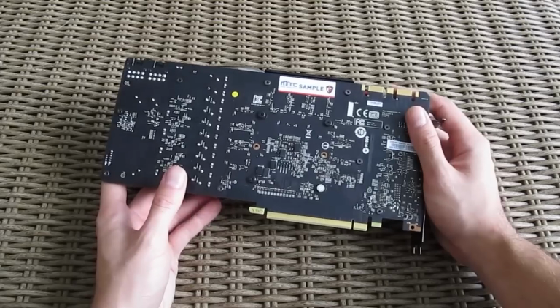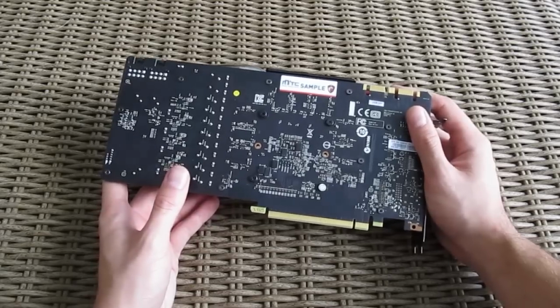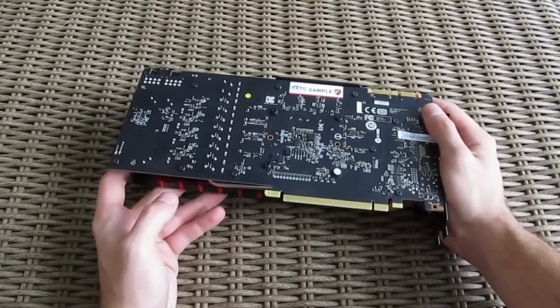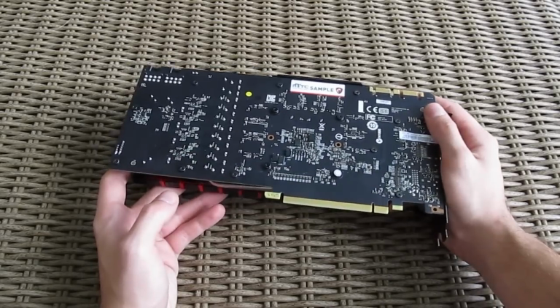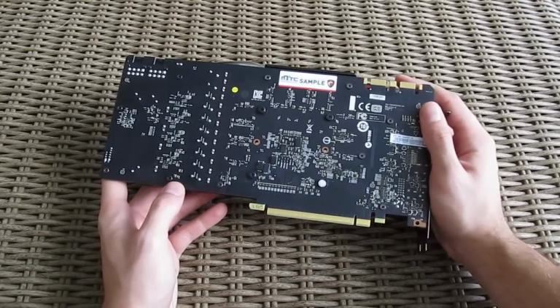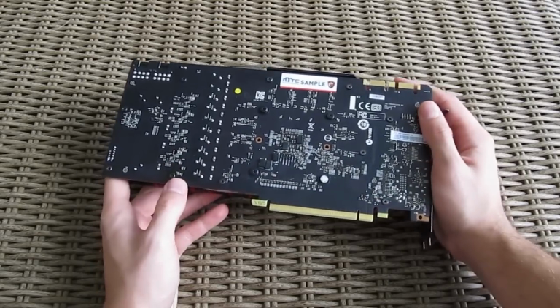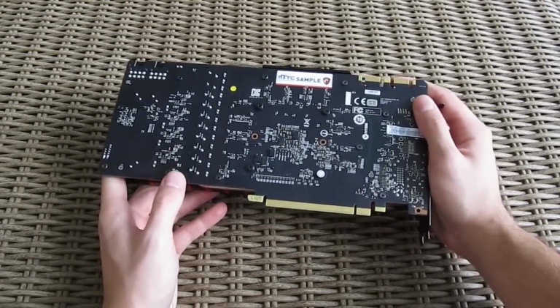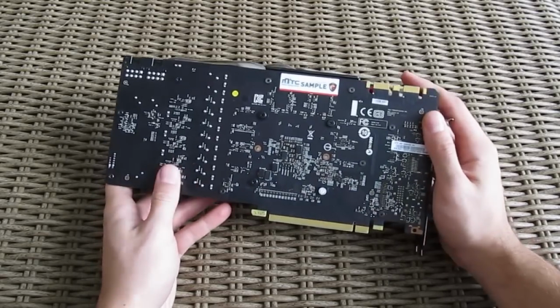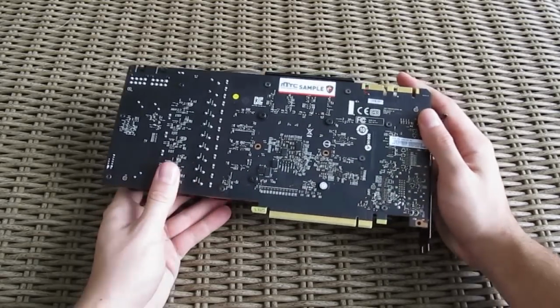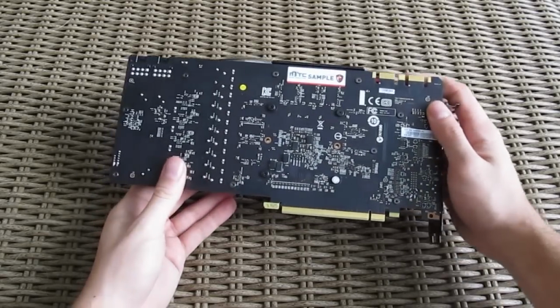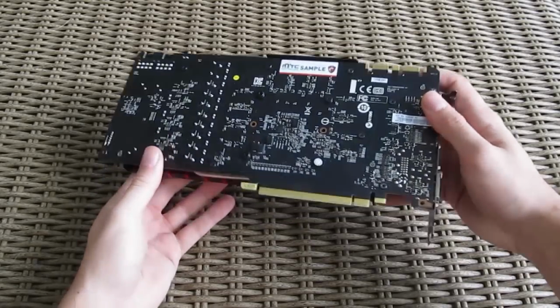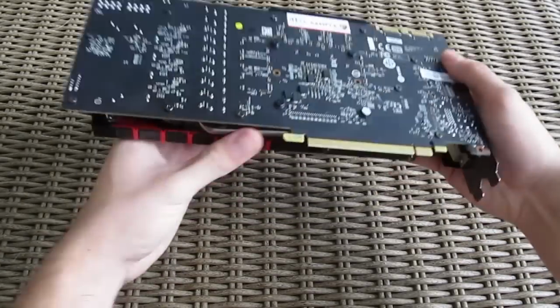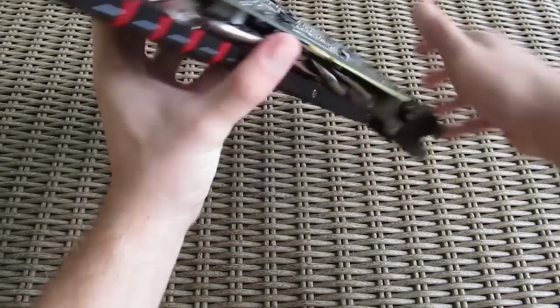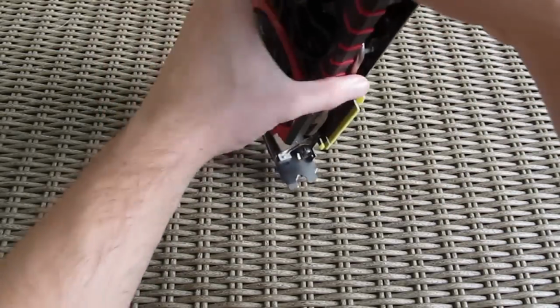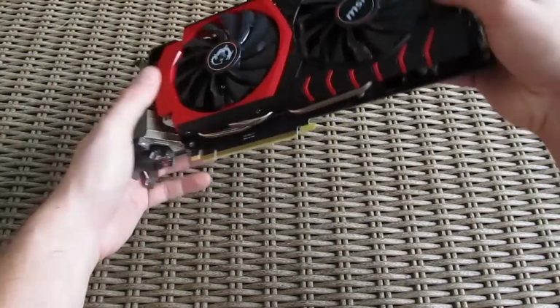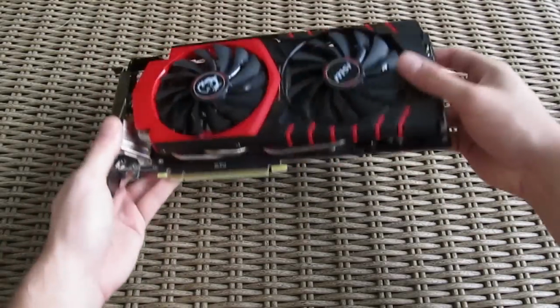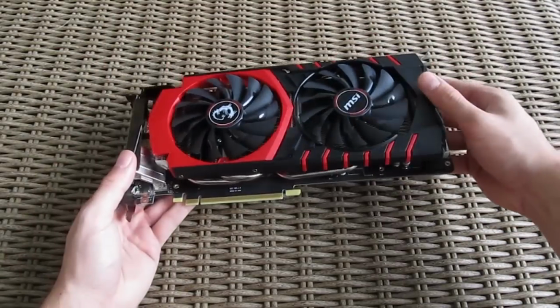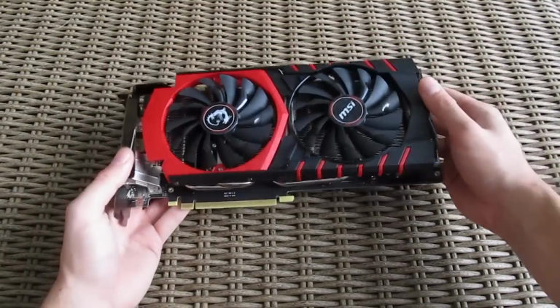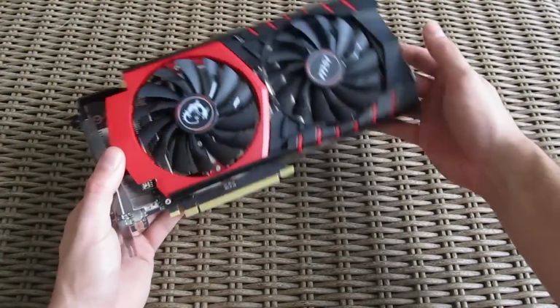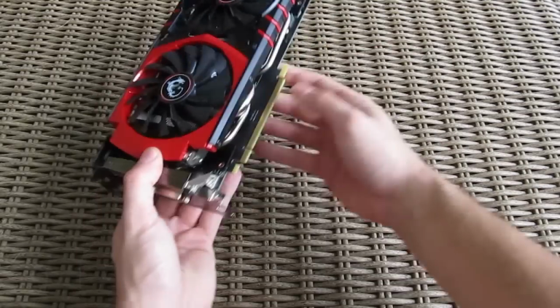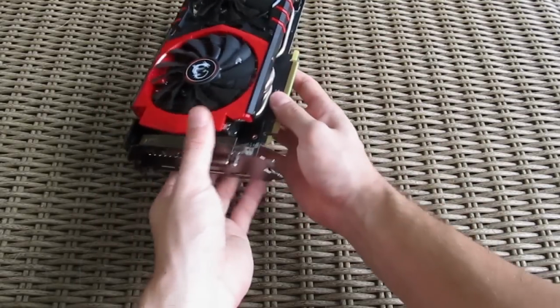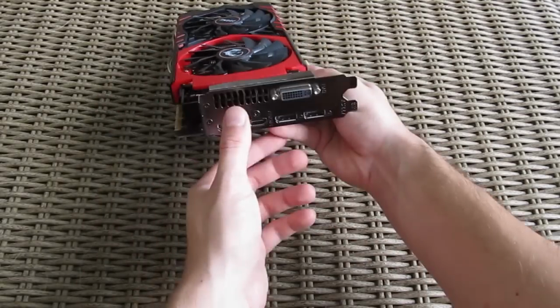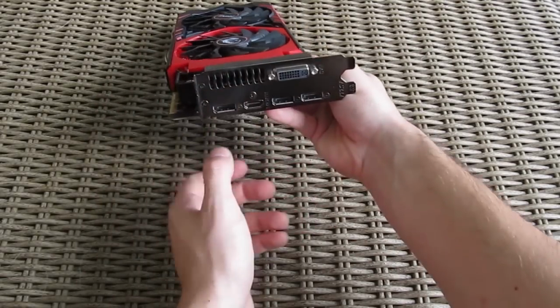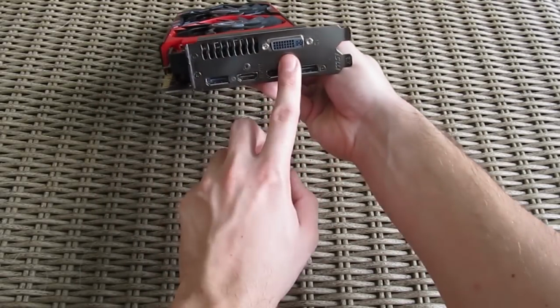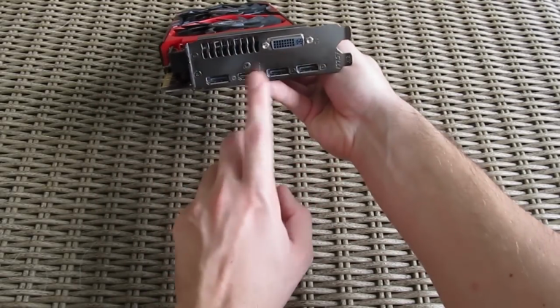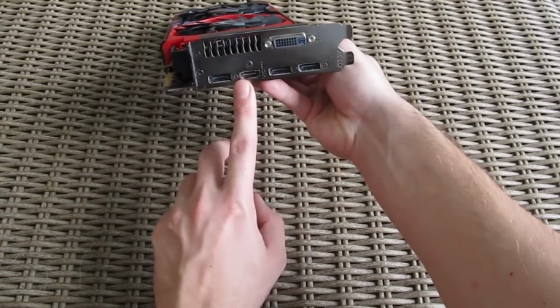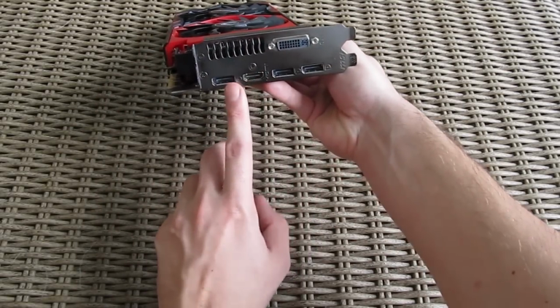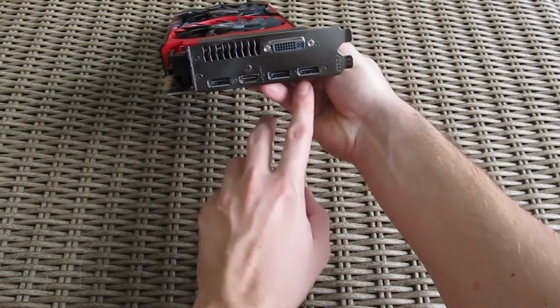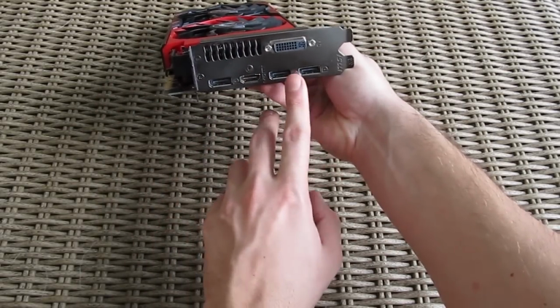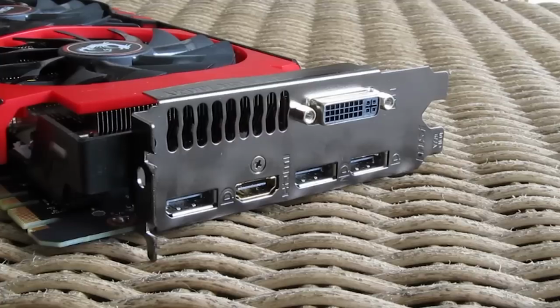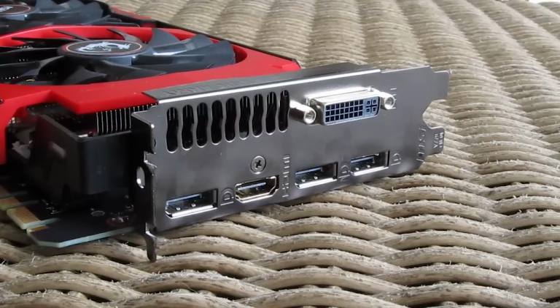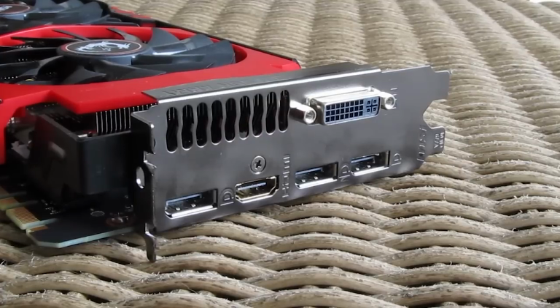Unfortunately there's no metal plate on the back of the graphics card to make it even cooler and more rigid, but at least MSI decided to stay with the stock video output configuration: three DisplayPorts, one HDMI, and one DVI.